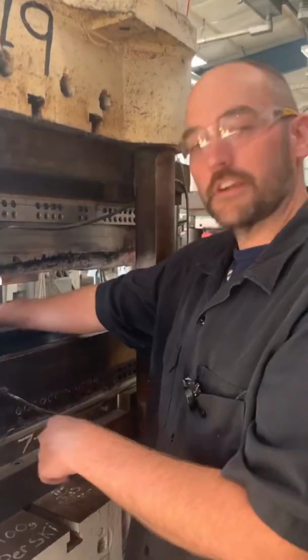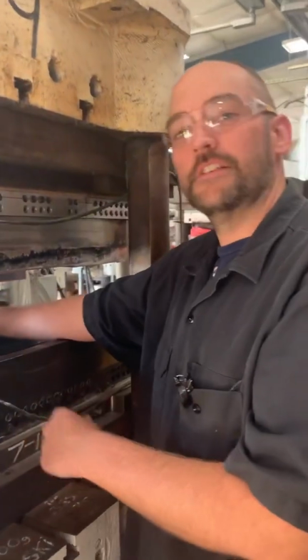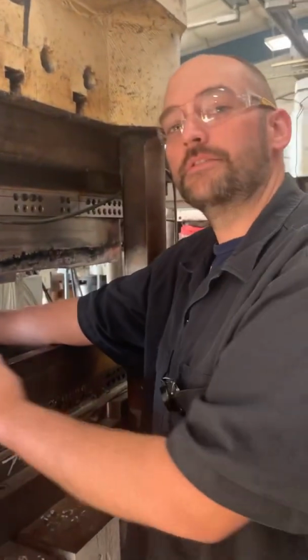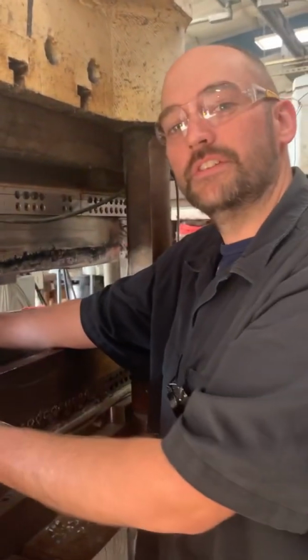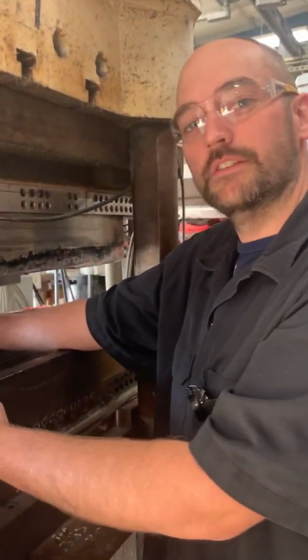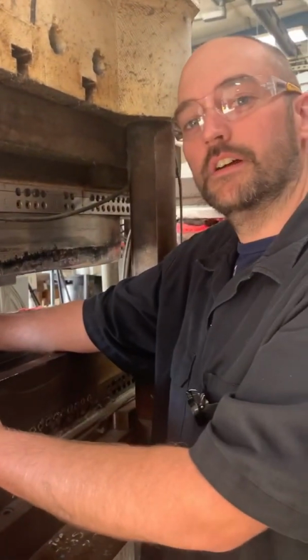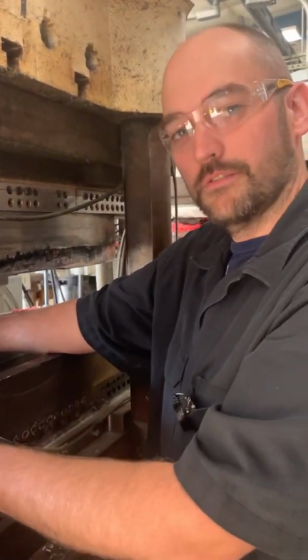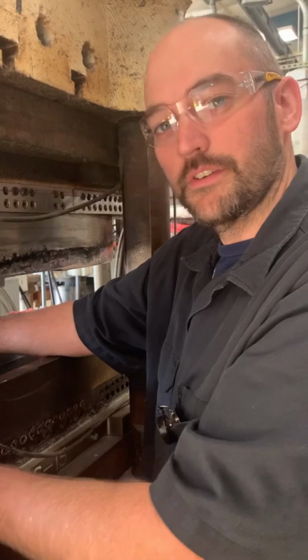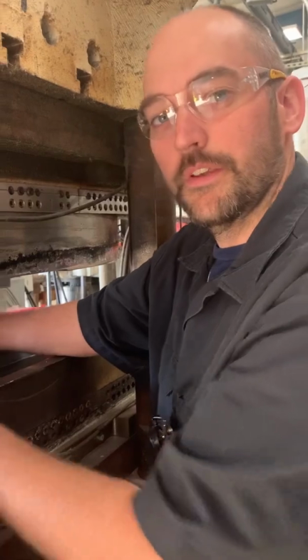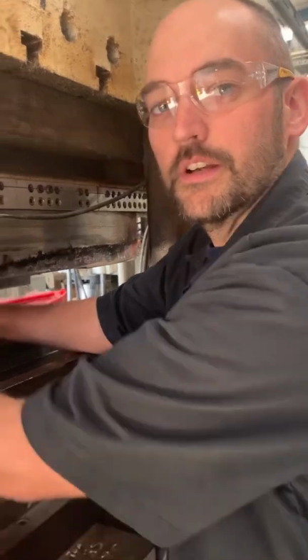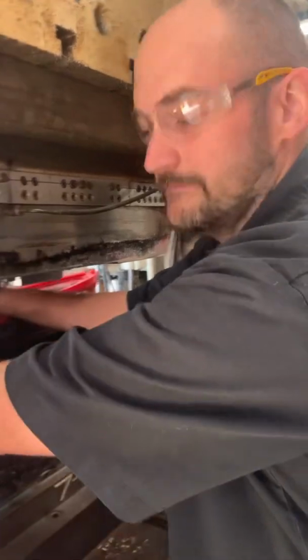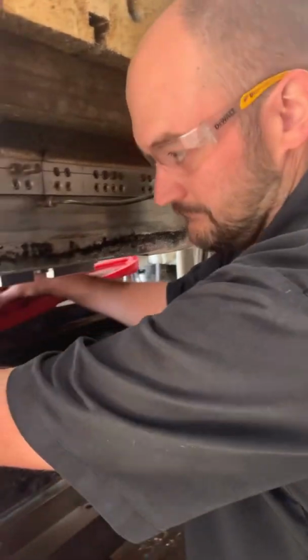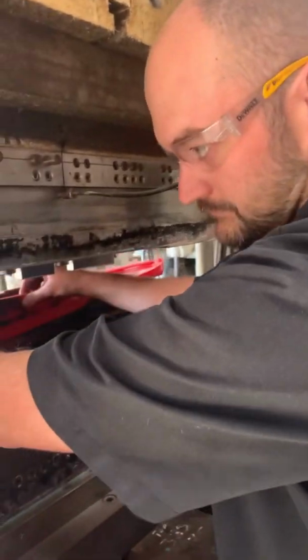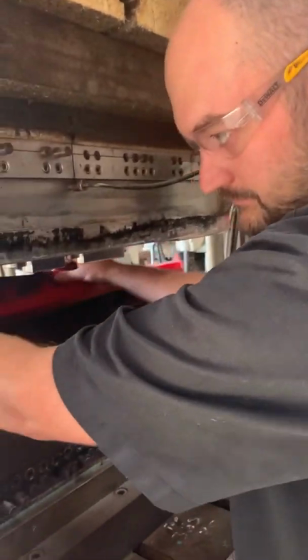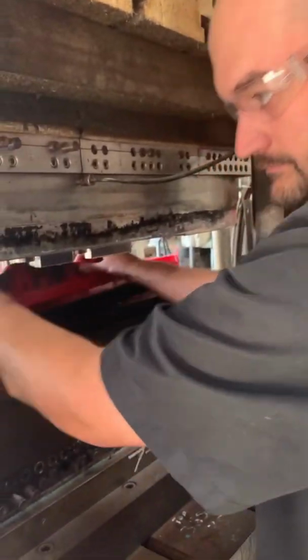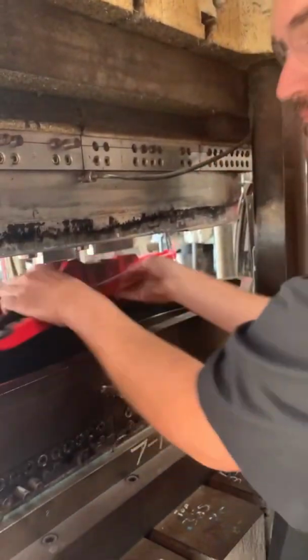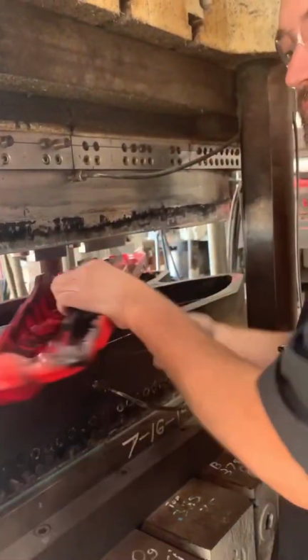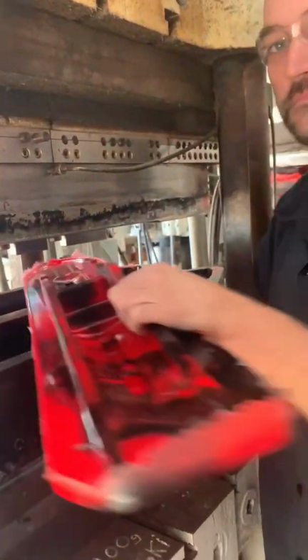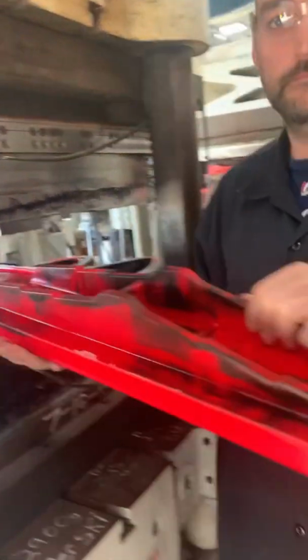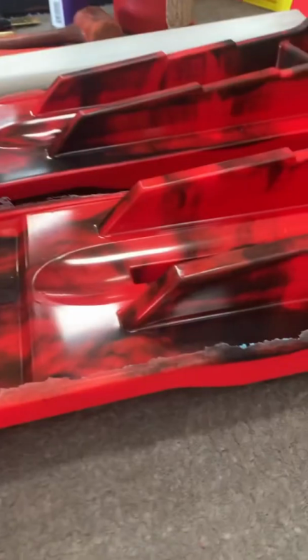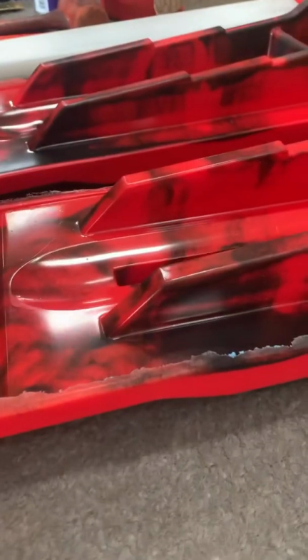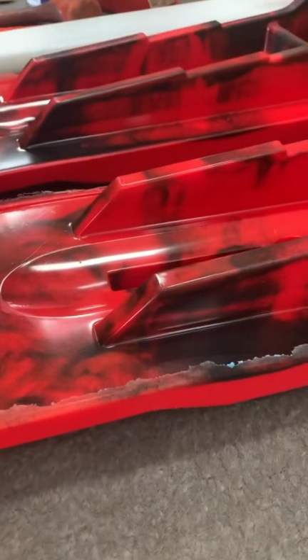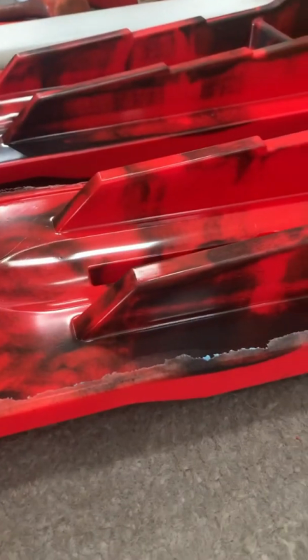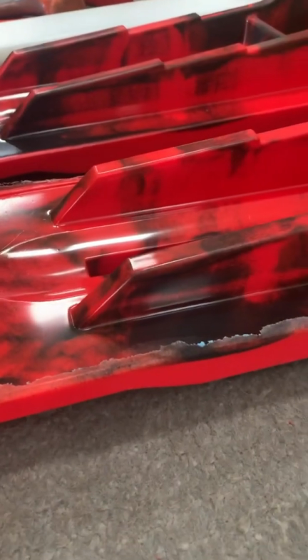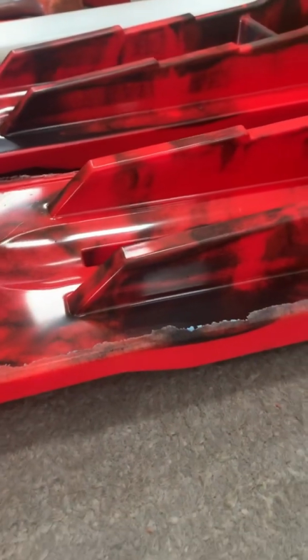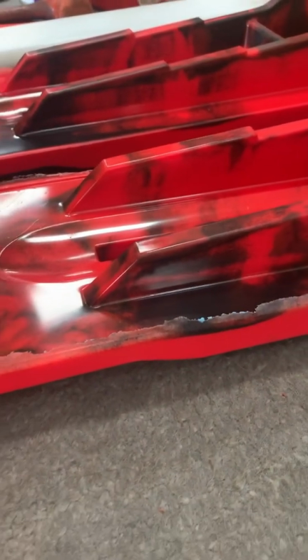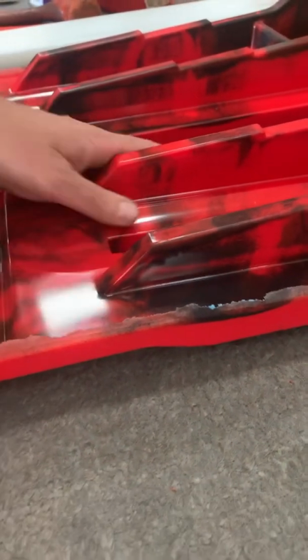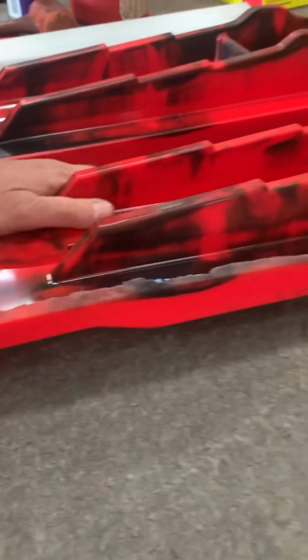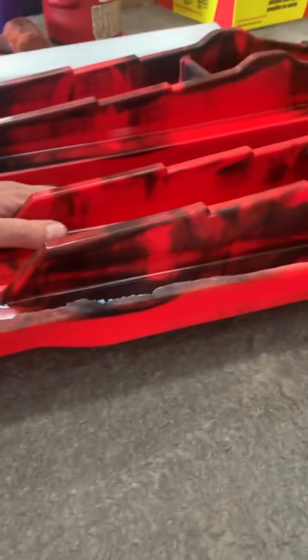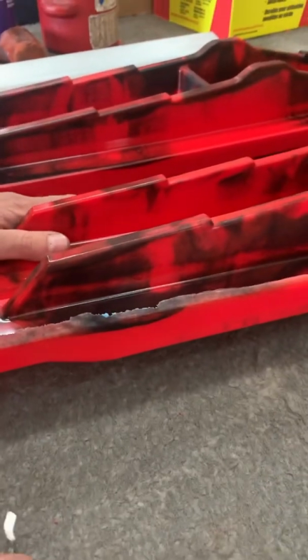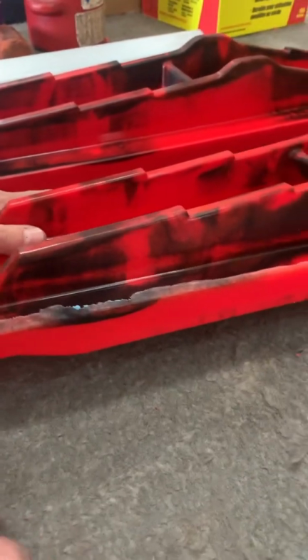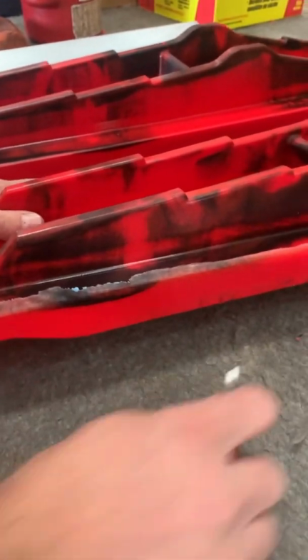Our XCS specialty skis are done. We're going to see how they turned out. The next step is to trim all the flashing and get it ready to ship out.